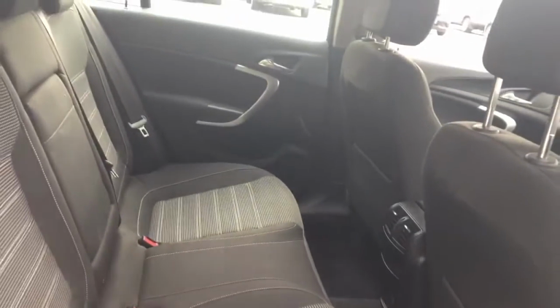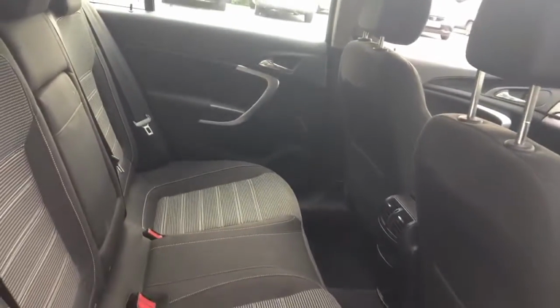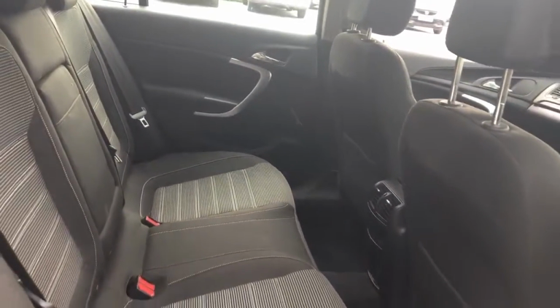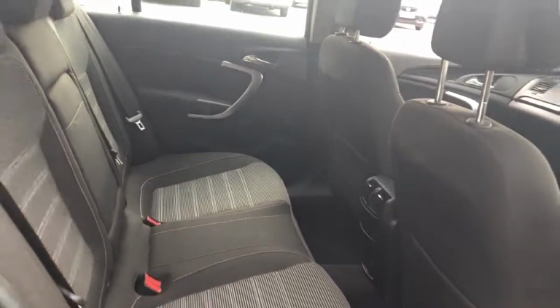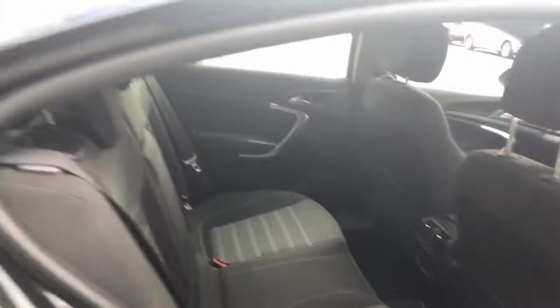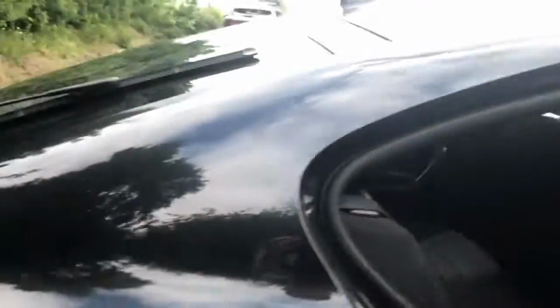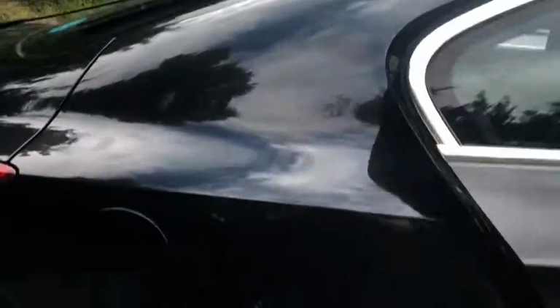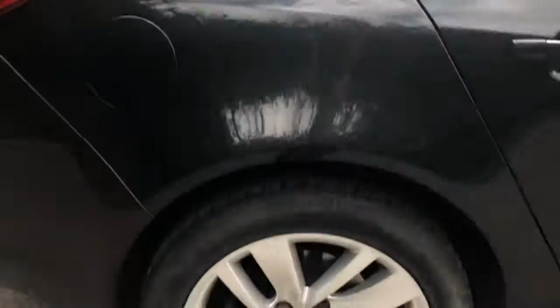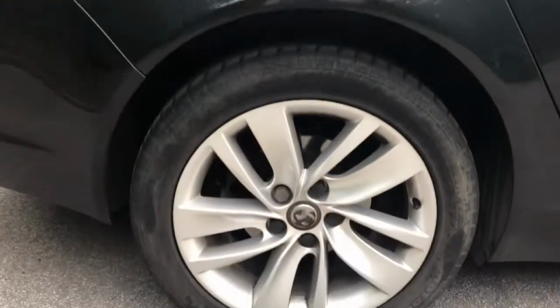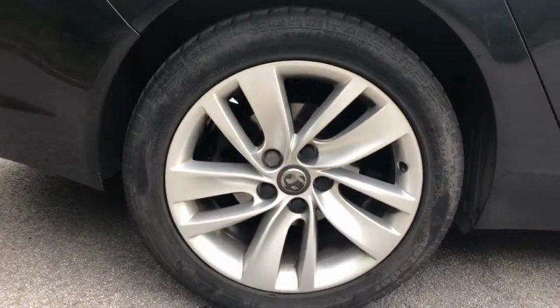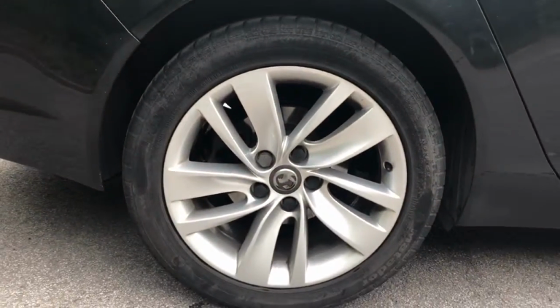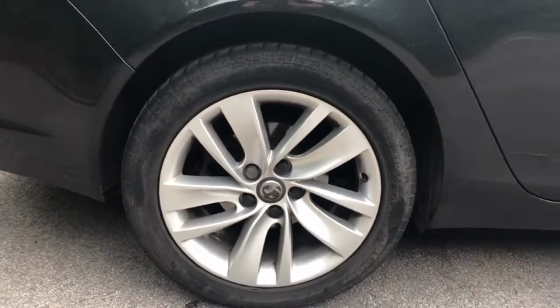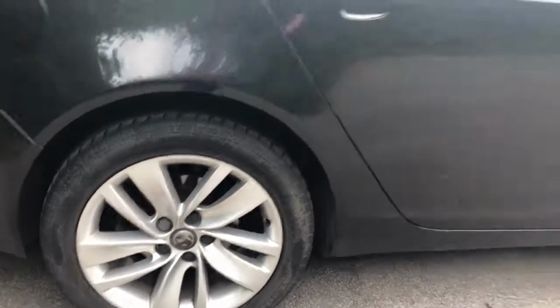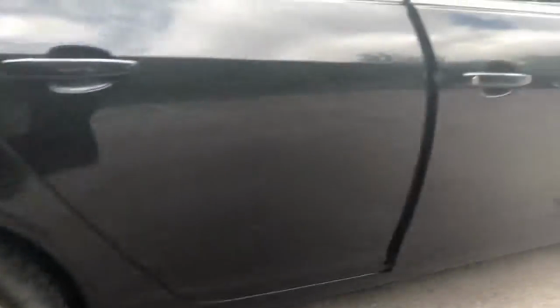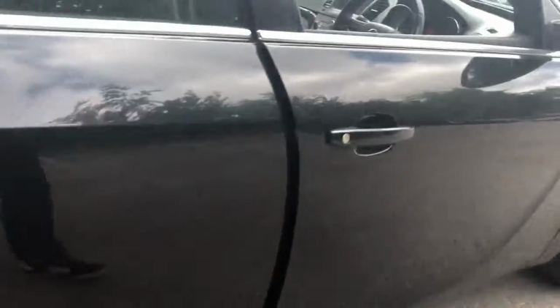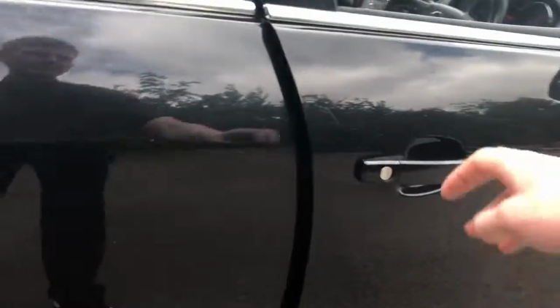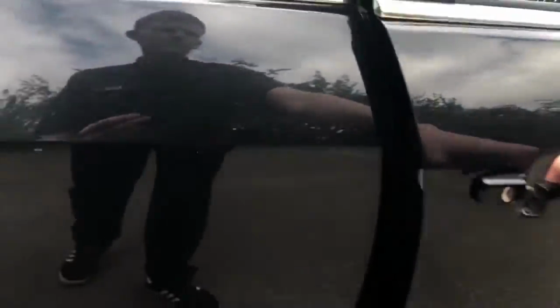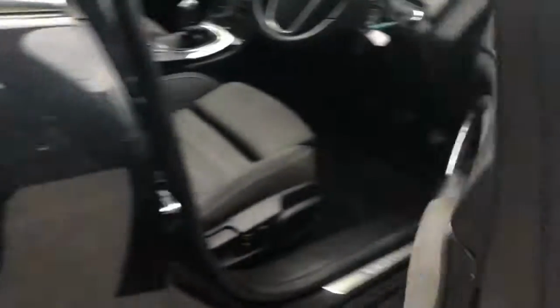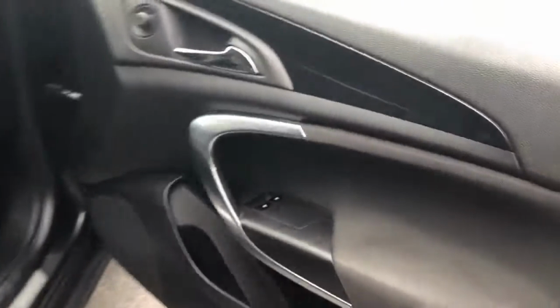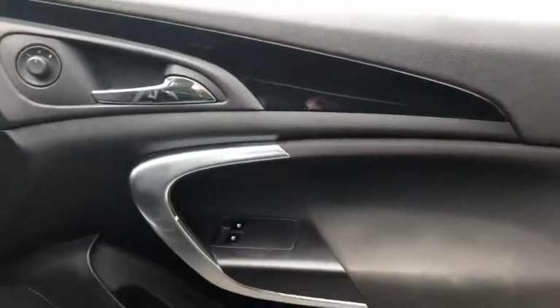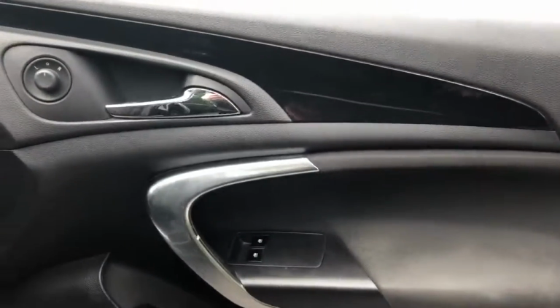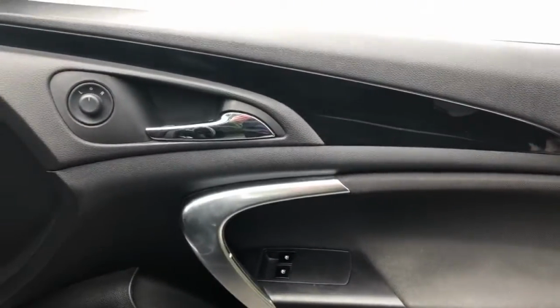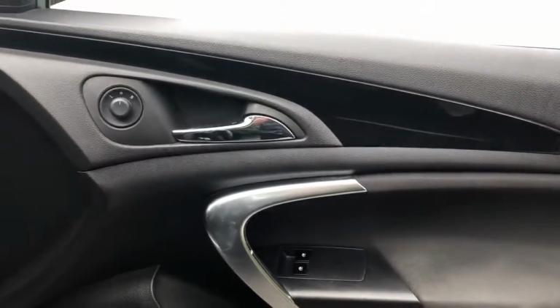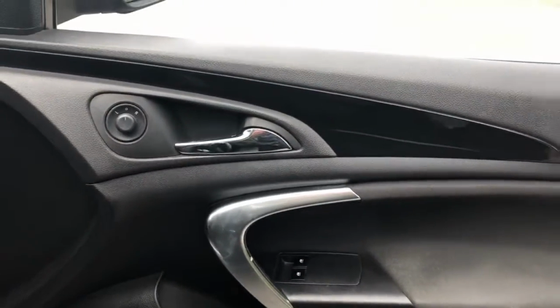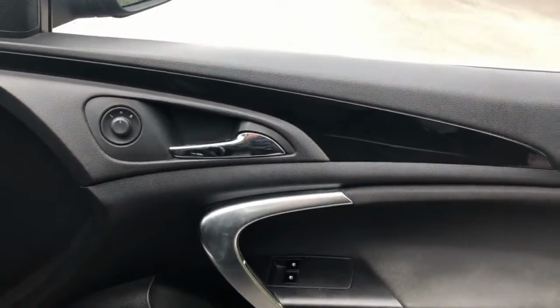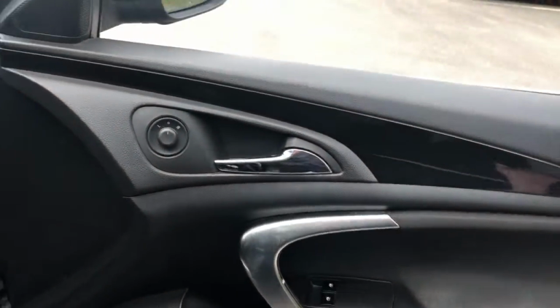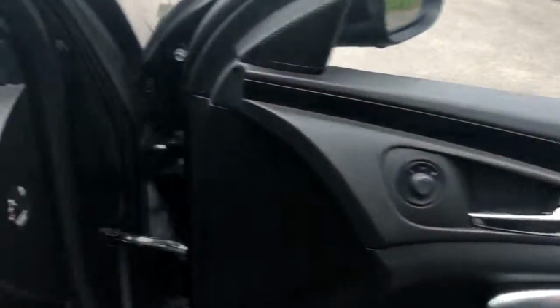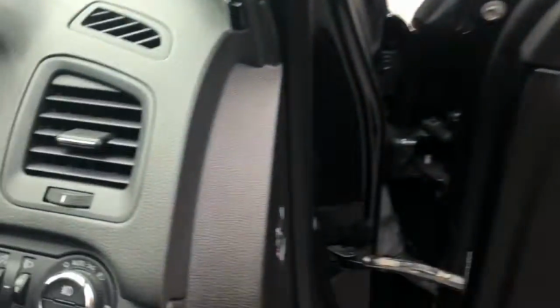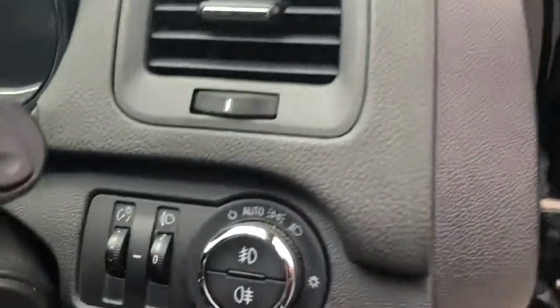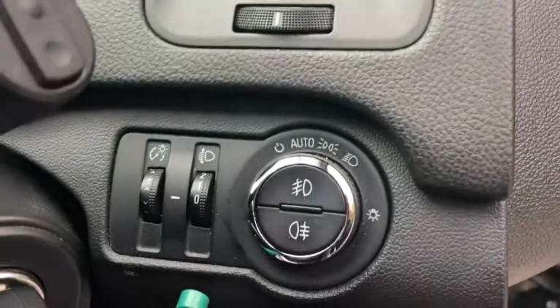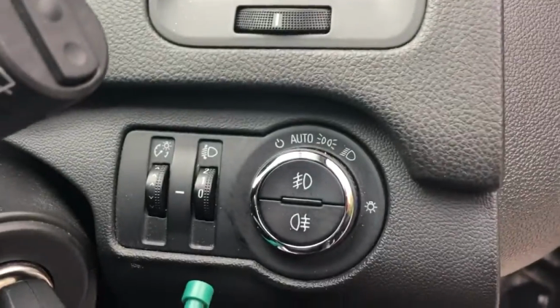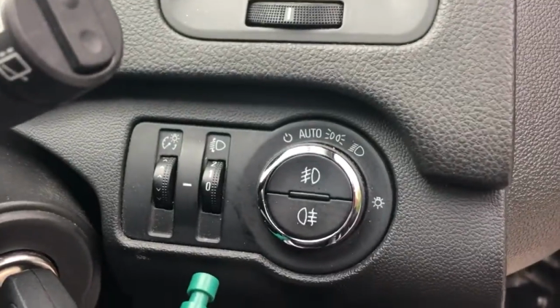Isofix tethers, front electric windows with electric wing mirrors, and automatic headlights.